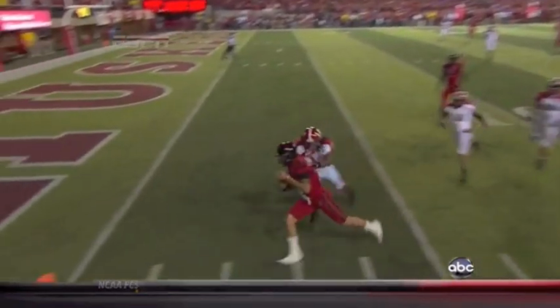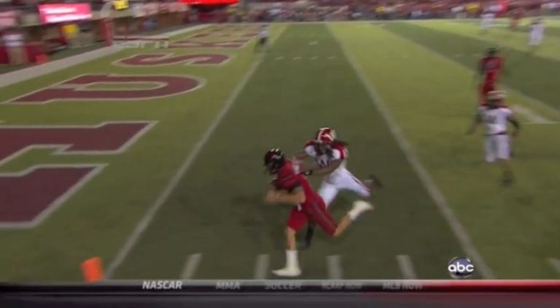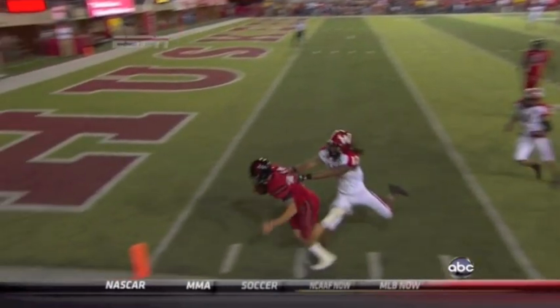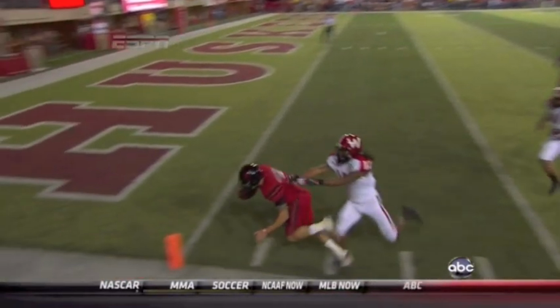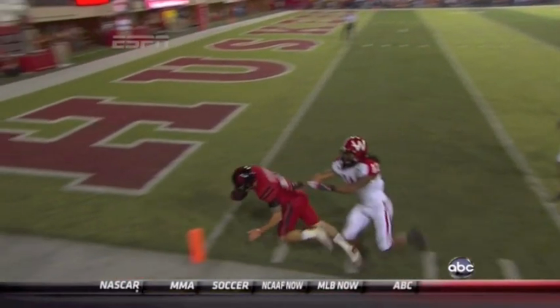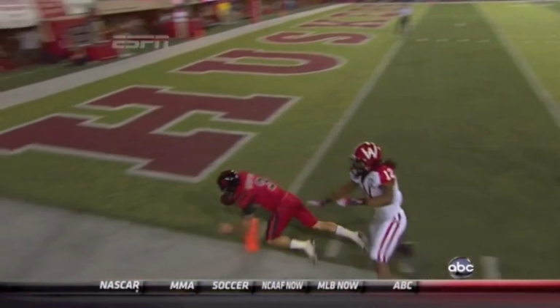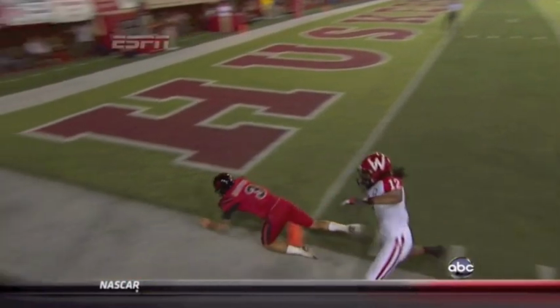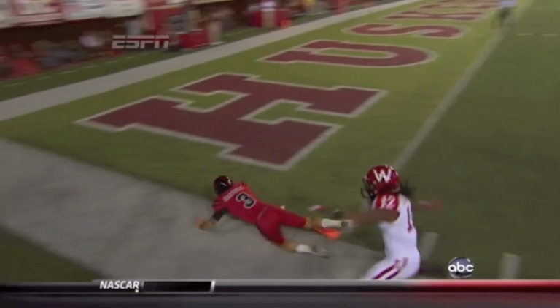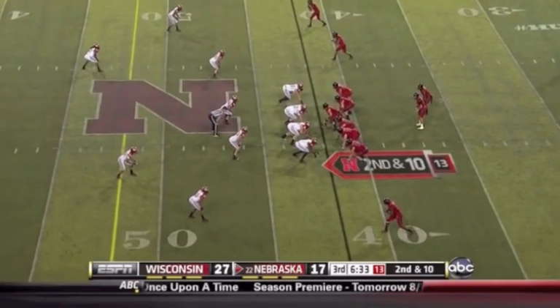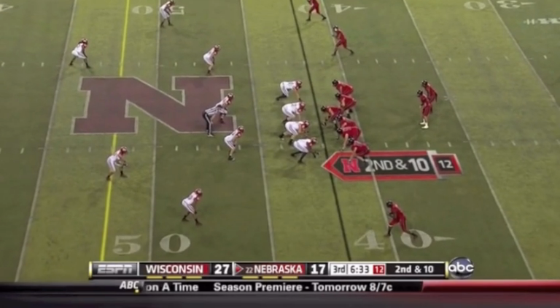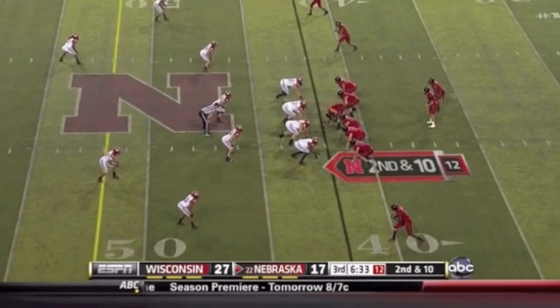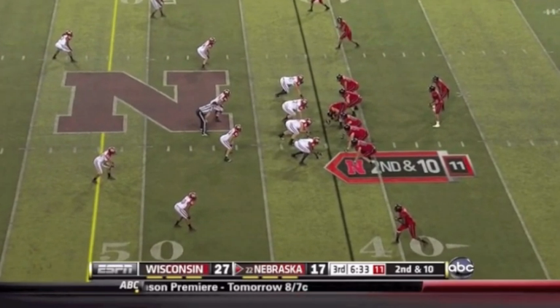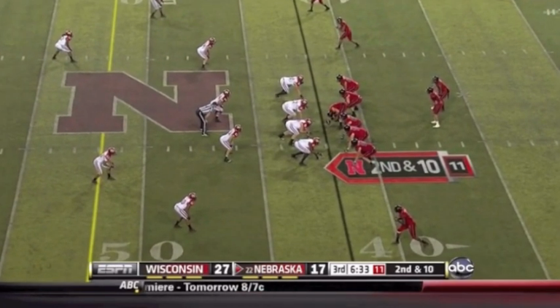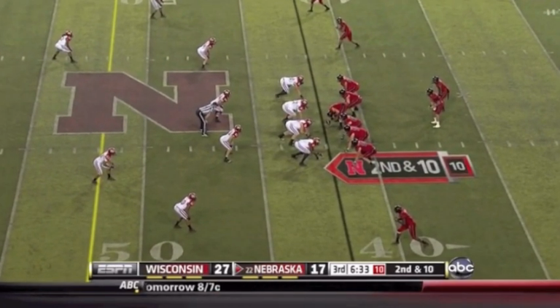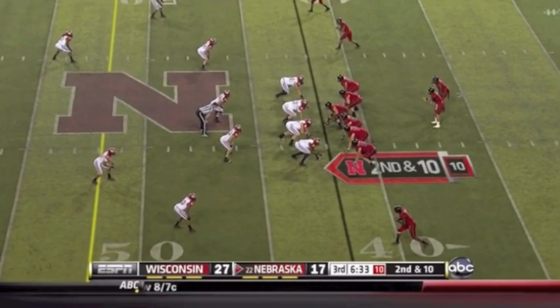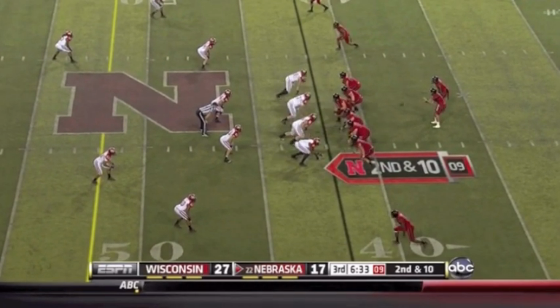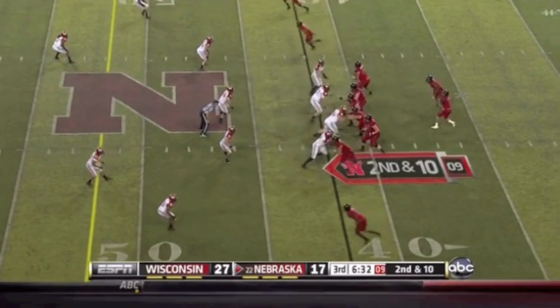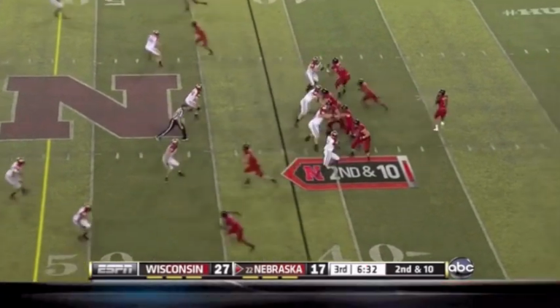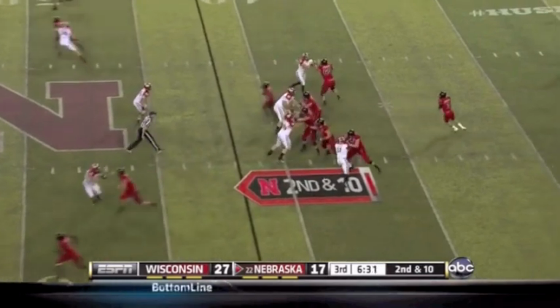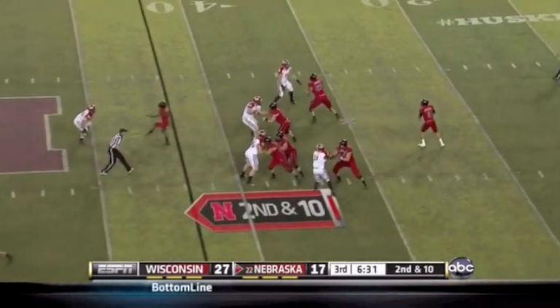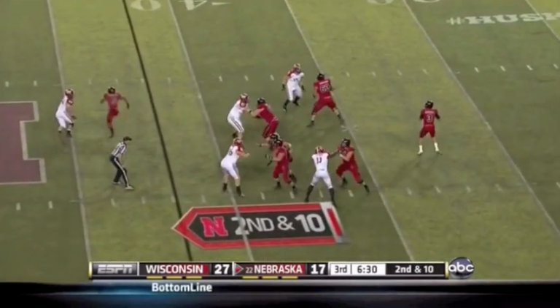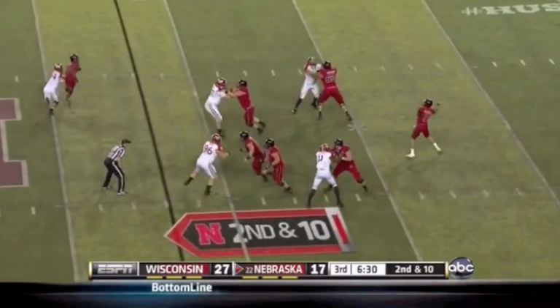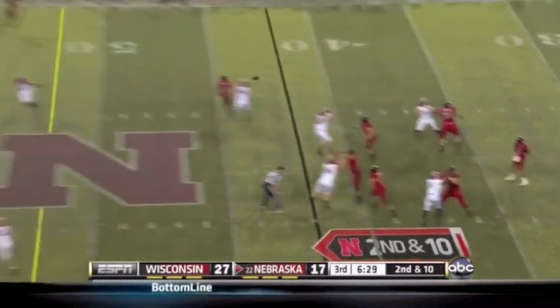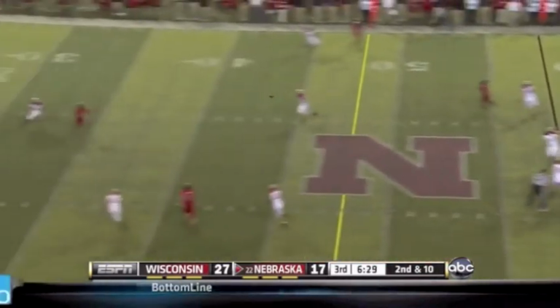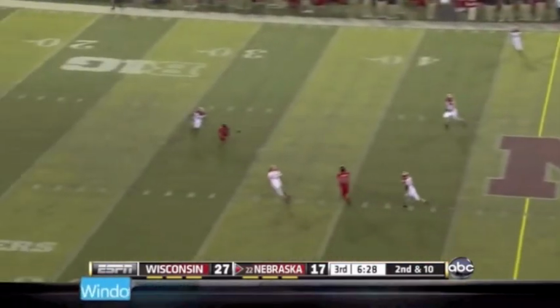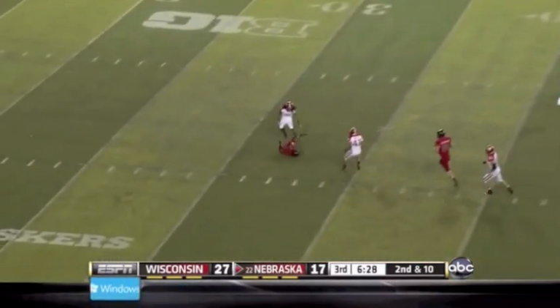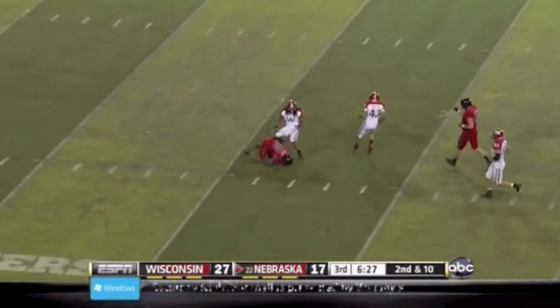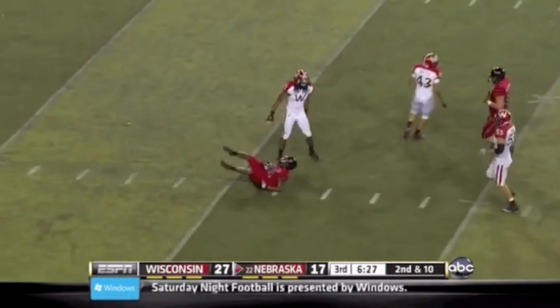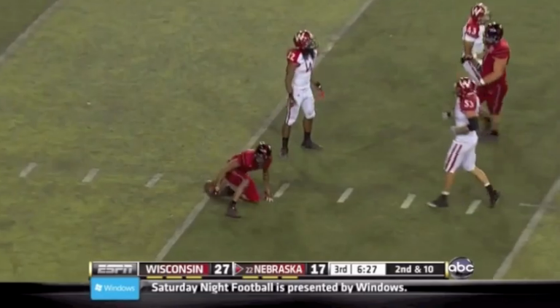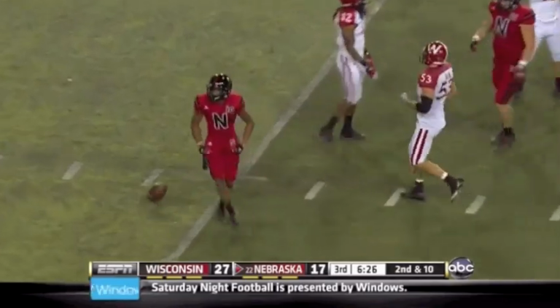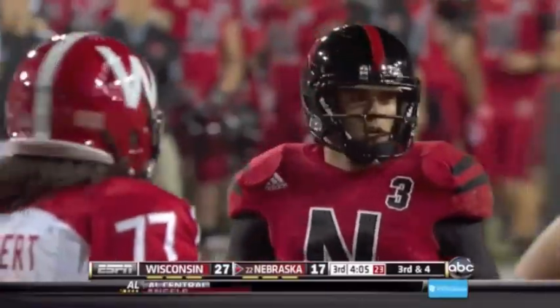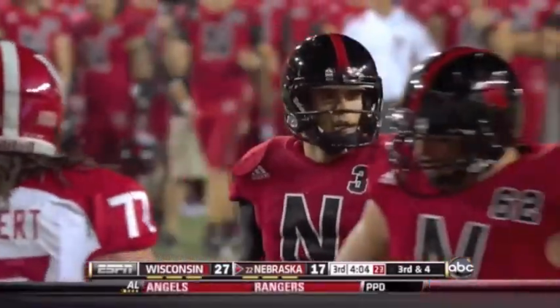It was a good run anyway, but the block by Osborne allowed it to be a score. Martinez has all day to throw — deep middle, got his man. First down toss to Jamal Turner. Tenth play of the drive.